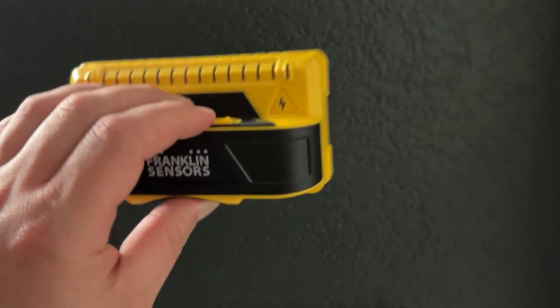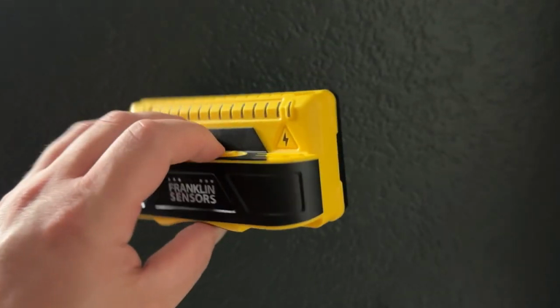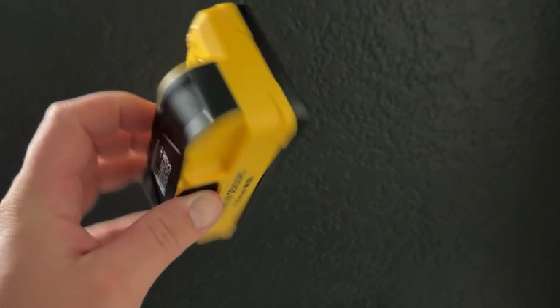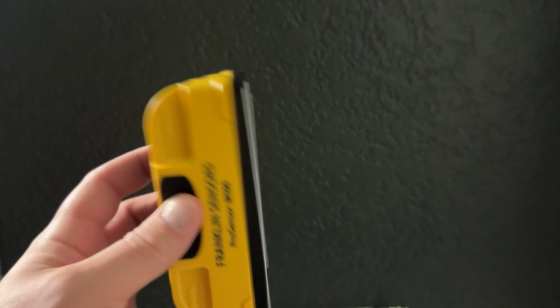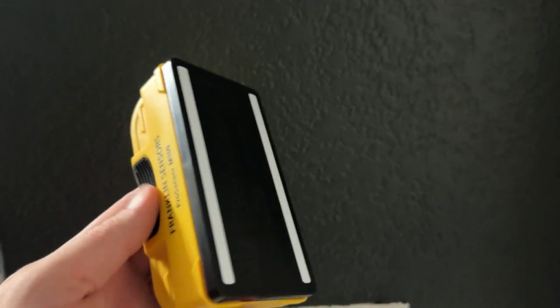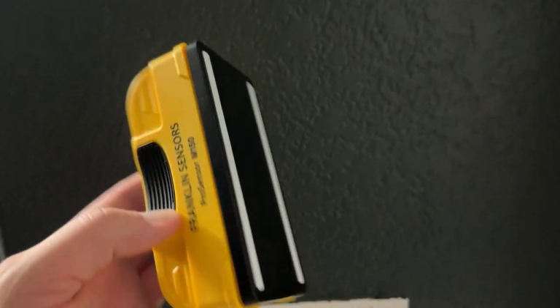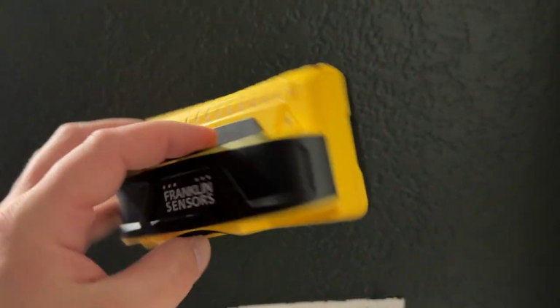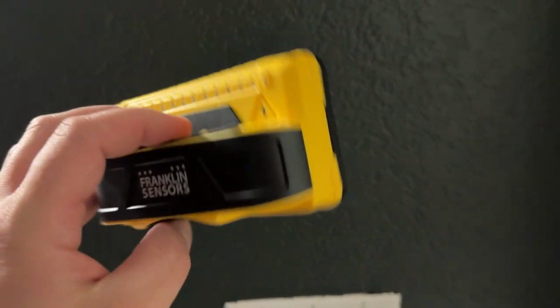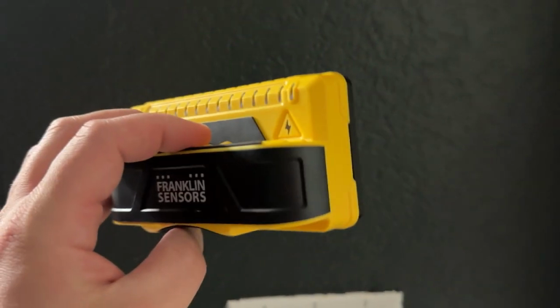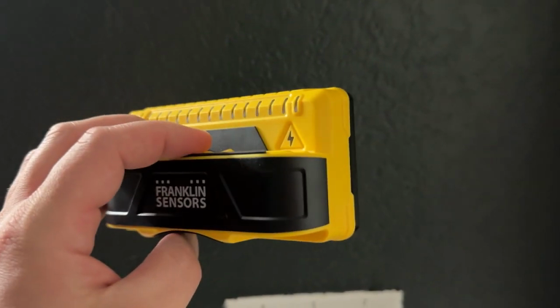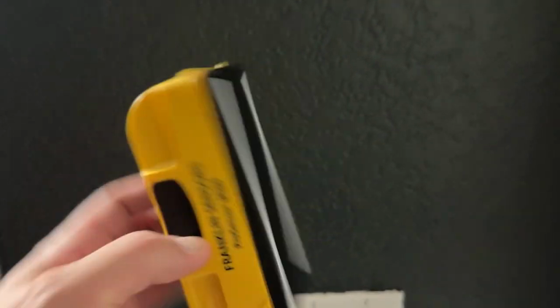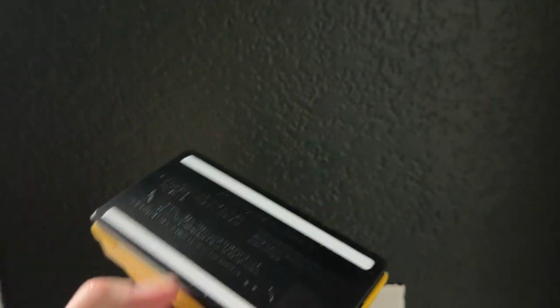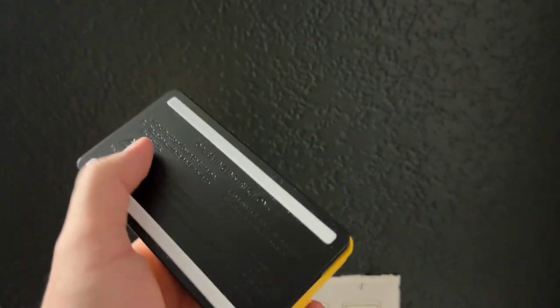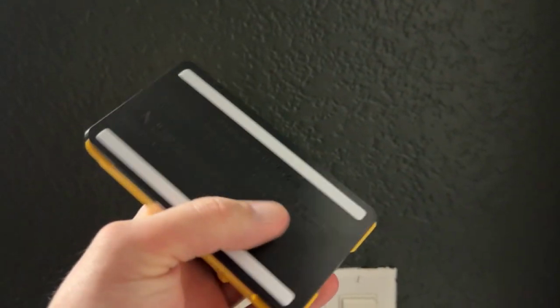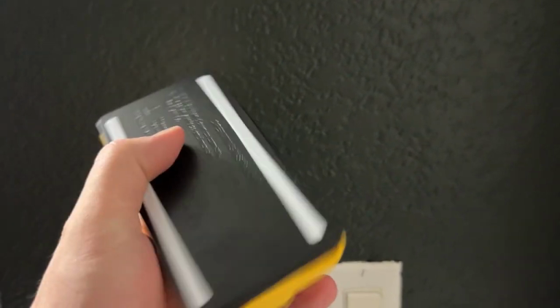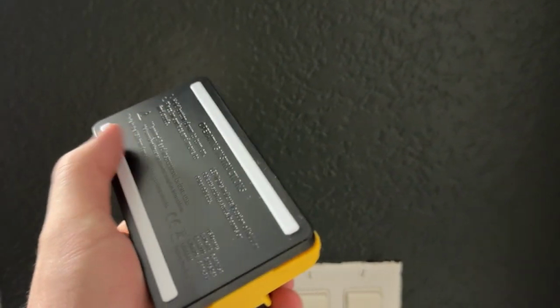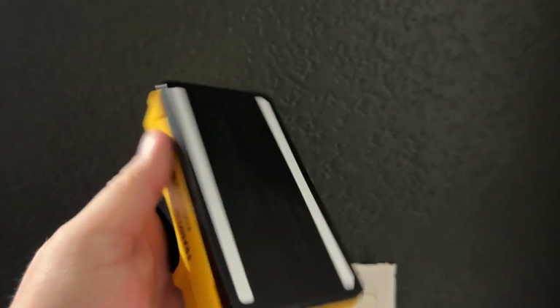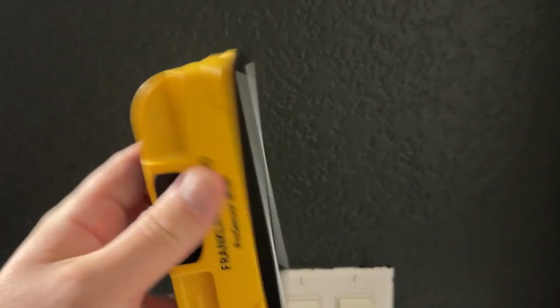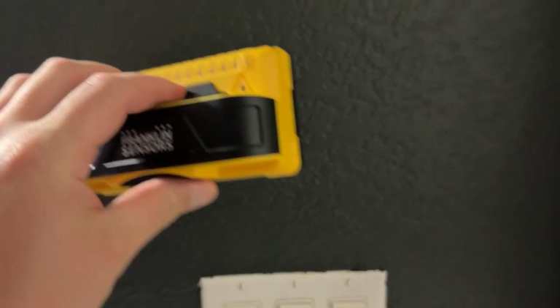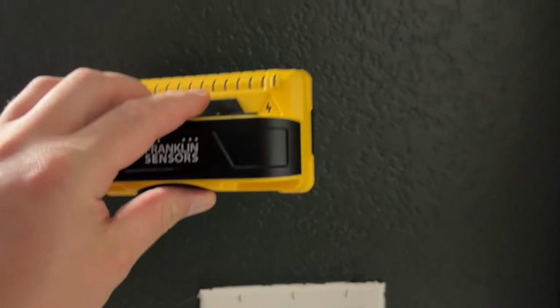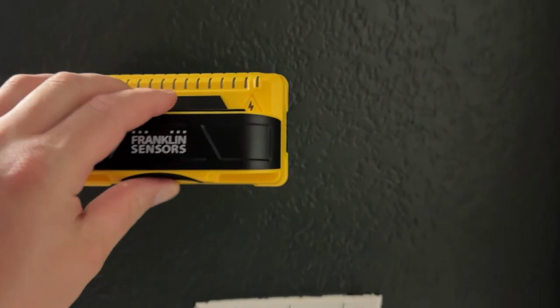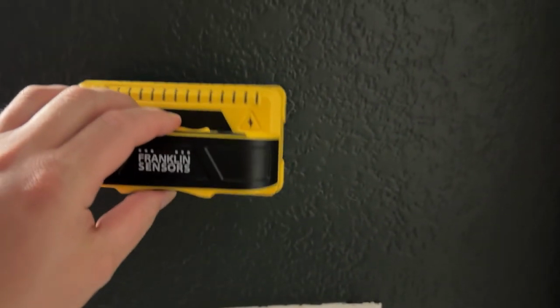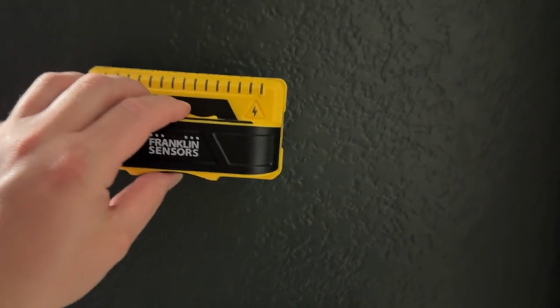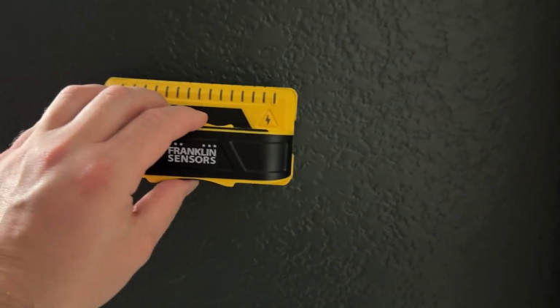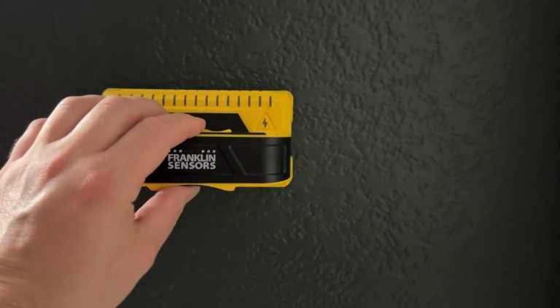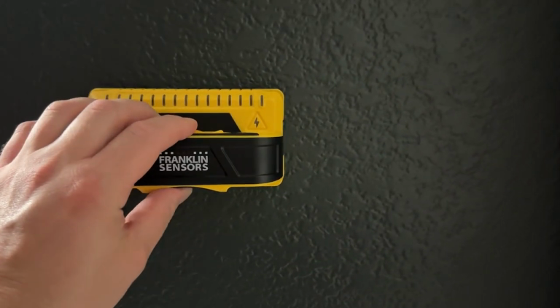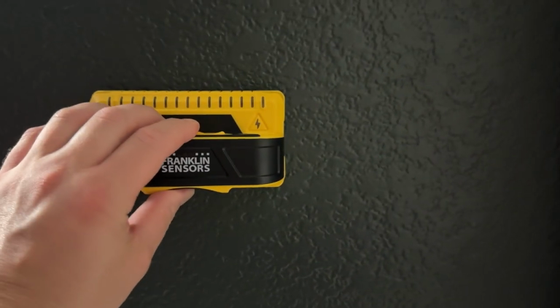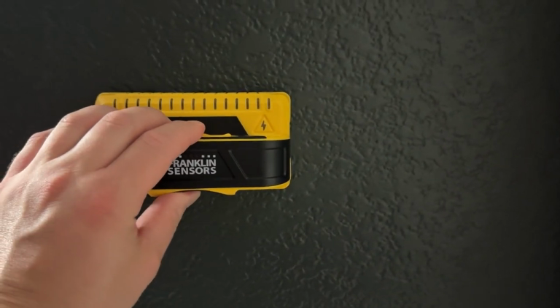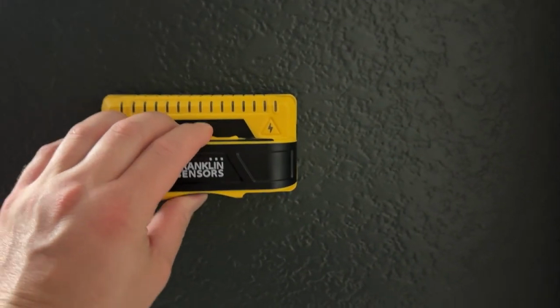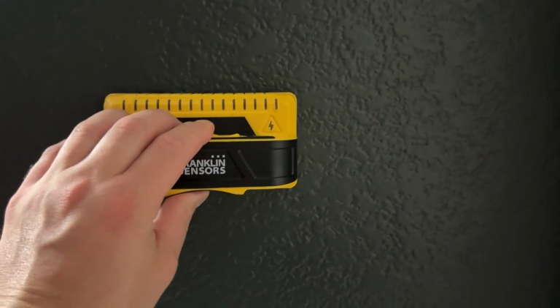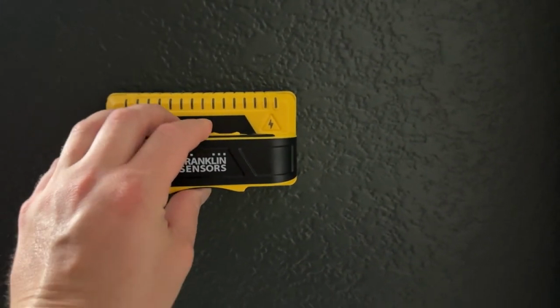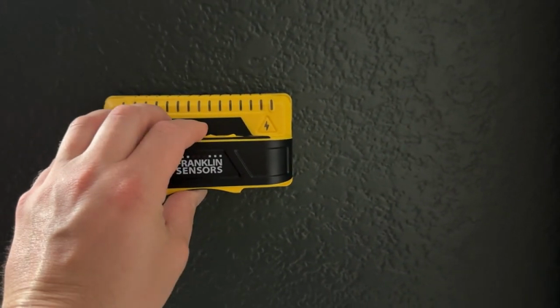This particular sensor has nine different sensors on the inside of it. Most stud finders out there will have like one to three usually, so that's a significant difference.